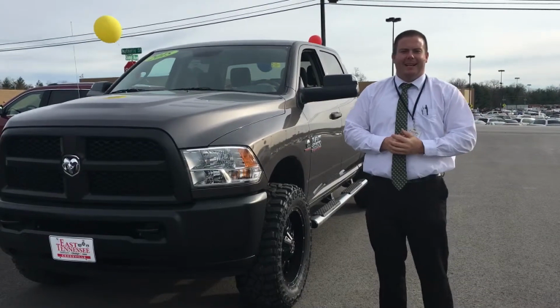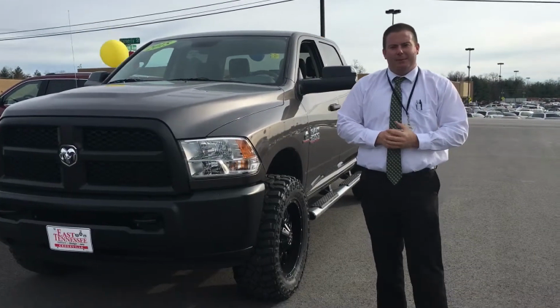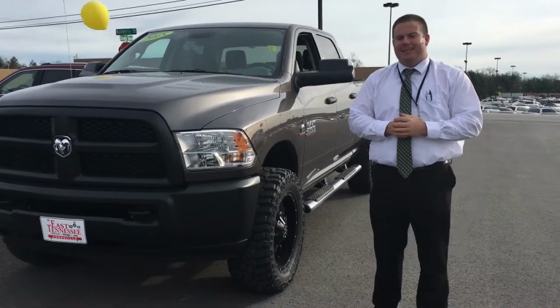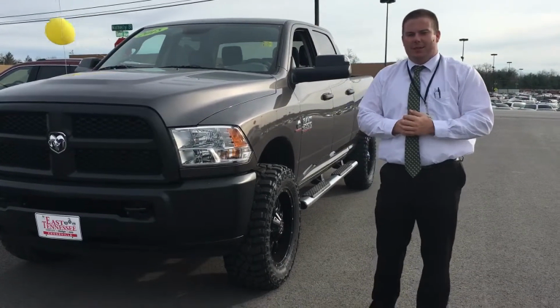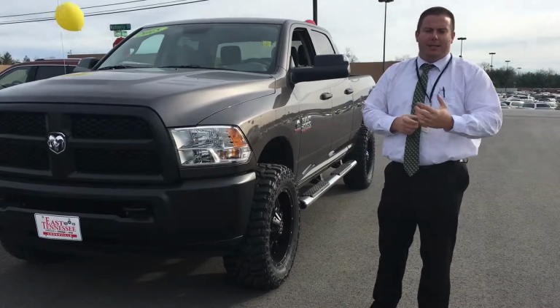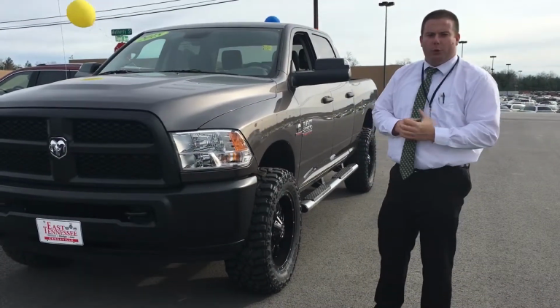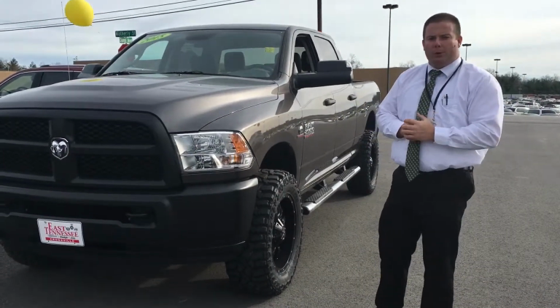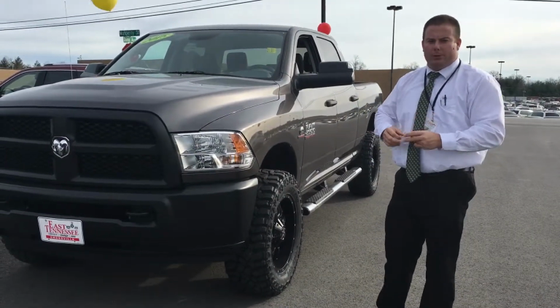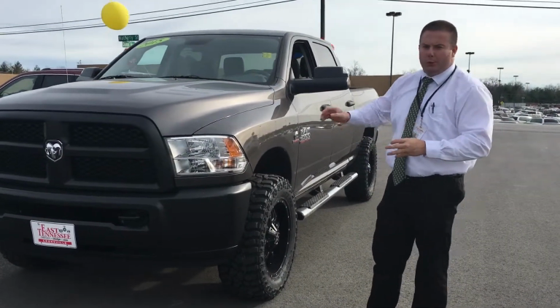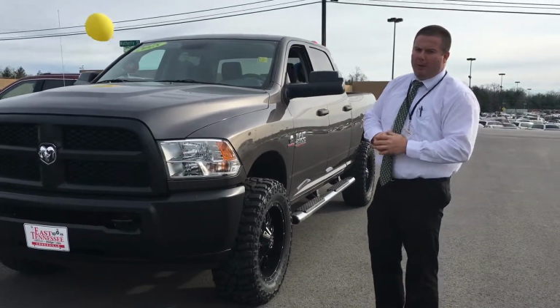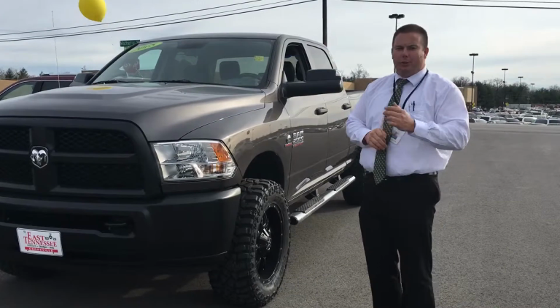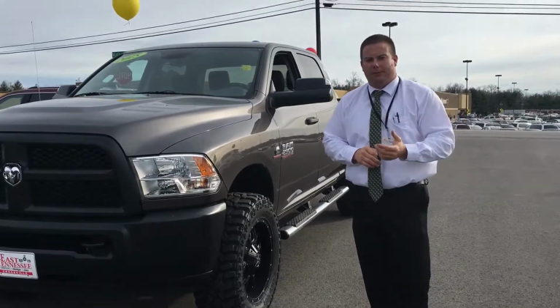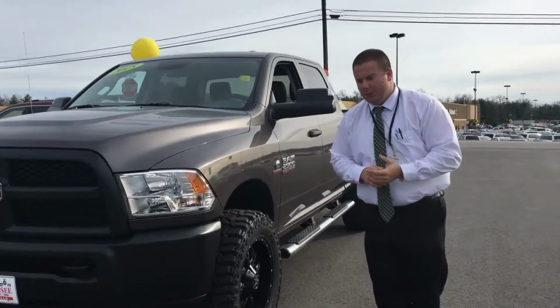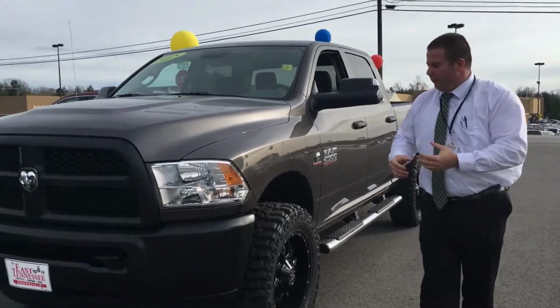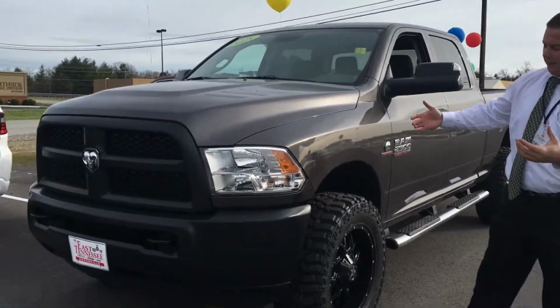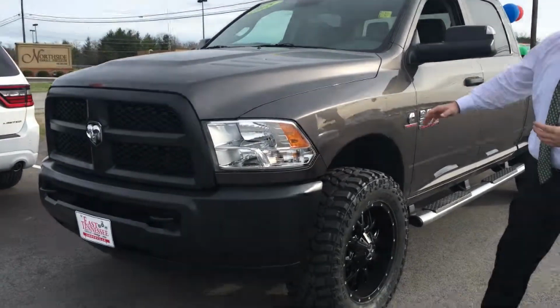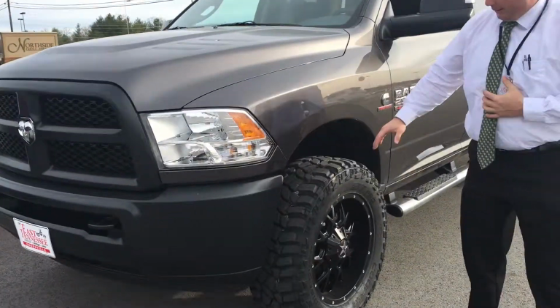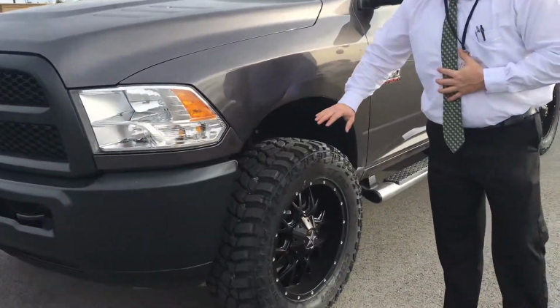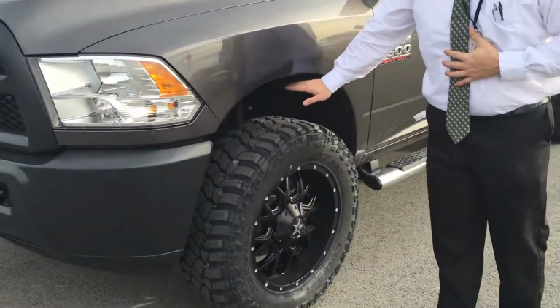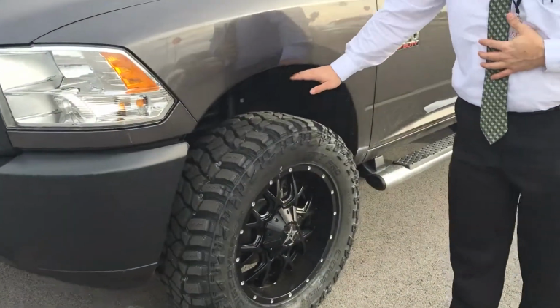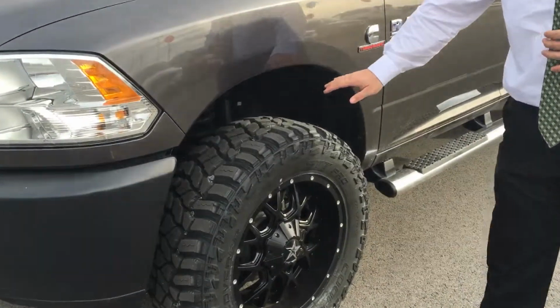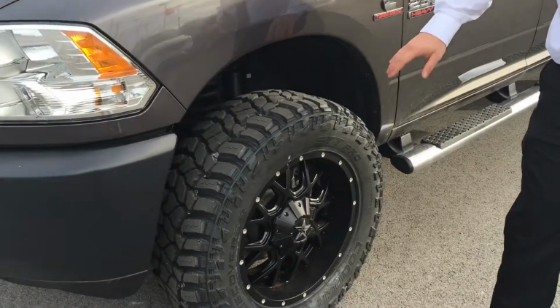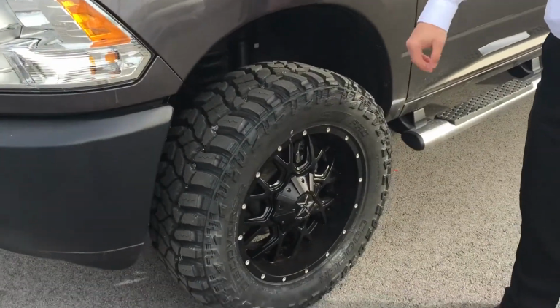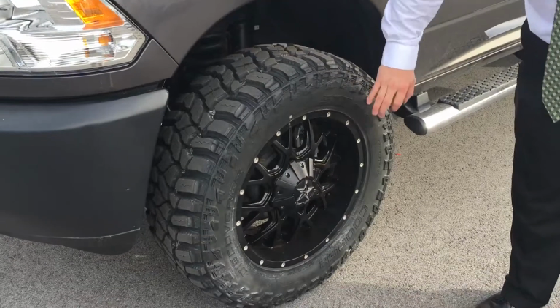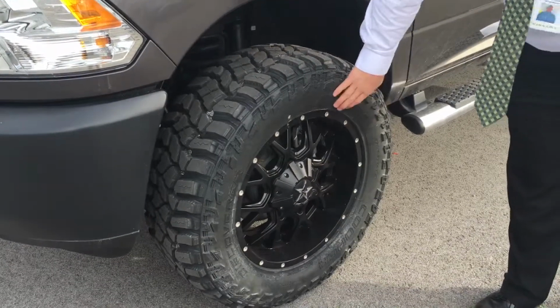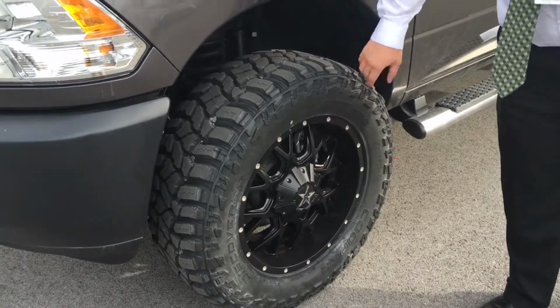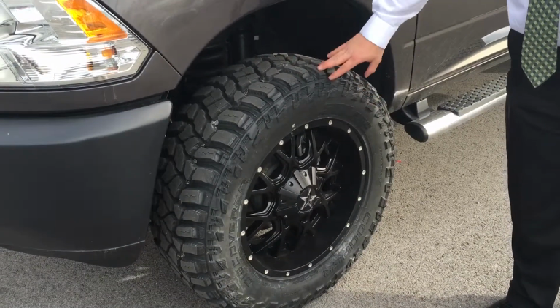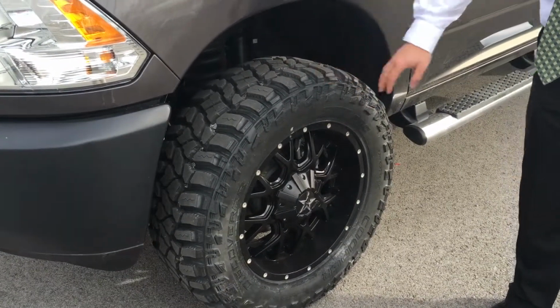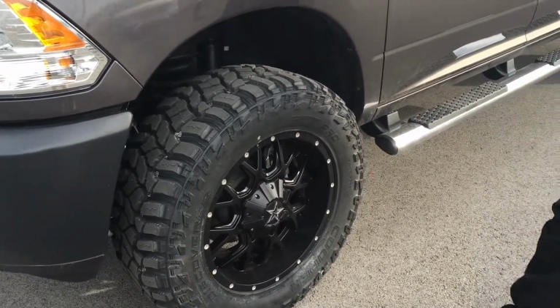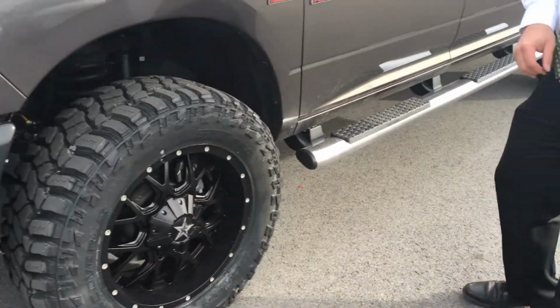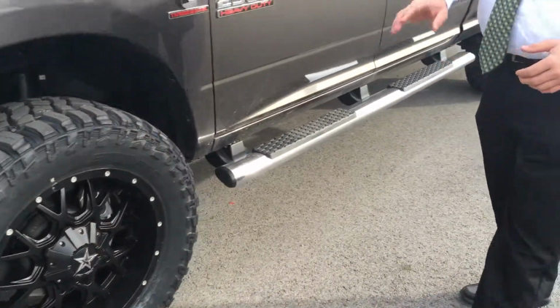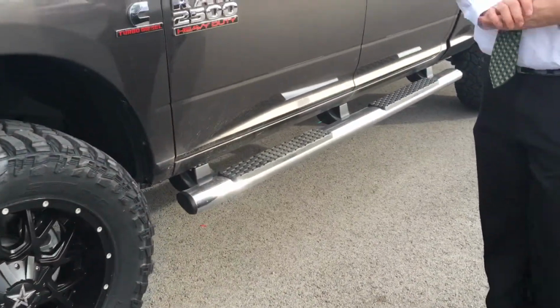Hey, it's Adam with East Tennessee Dodge. Just want to do a quick walk around on the truck that you inquired about, just to show you it's still available. If you want to take a look around it here, it's got the leveling kit on it. It's got the 20-inch wheels with the 35-inch tires — really good combo.